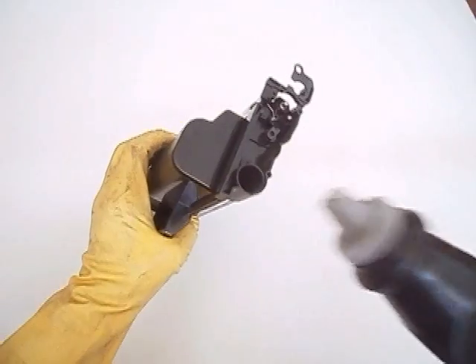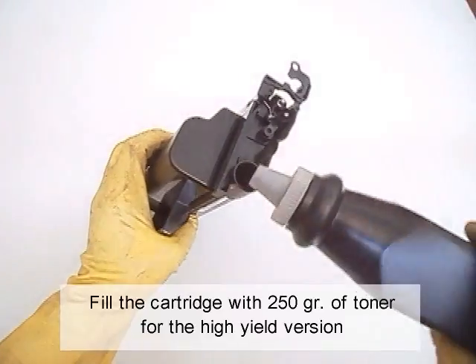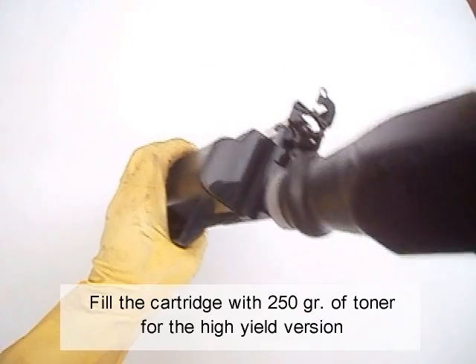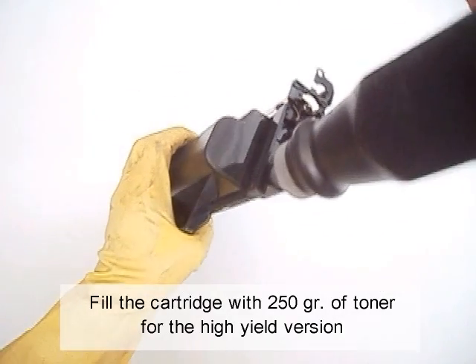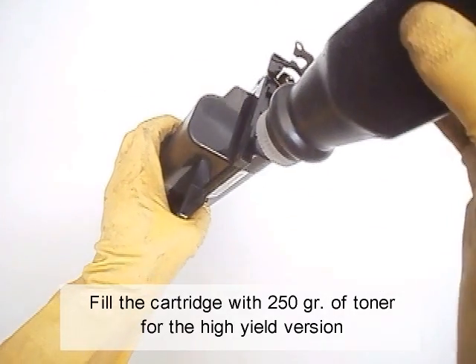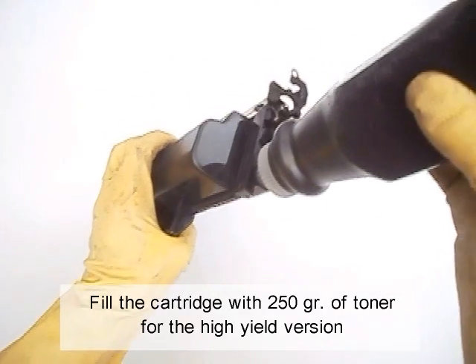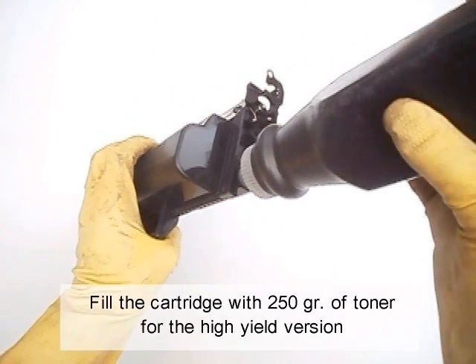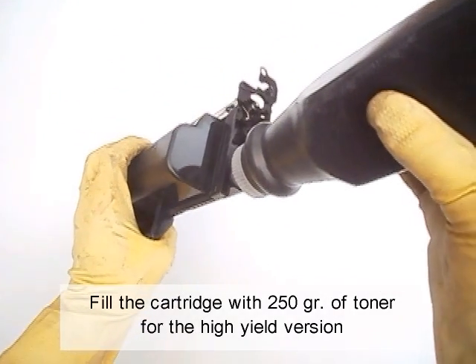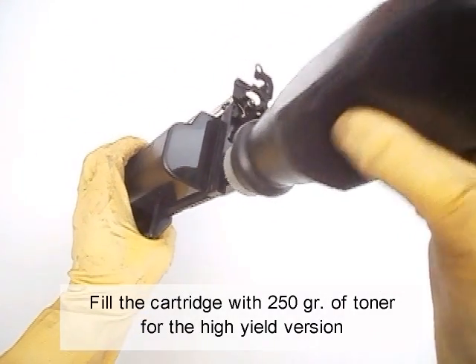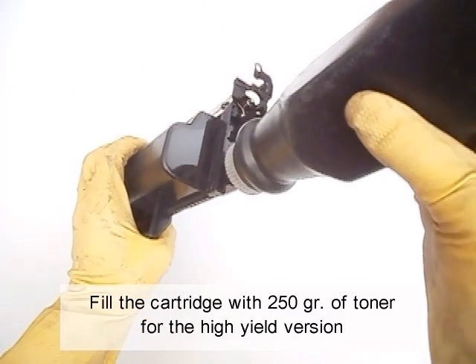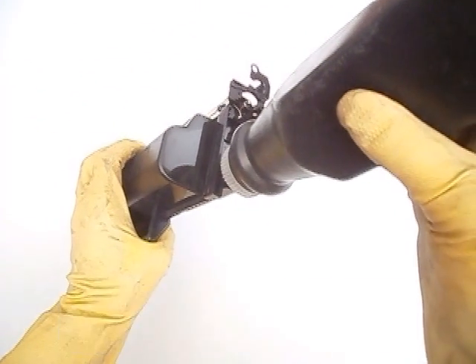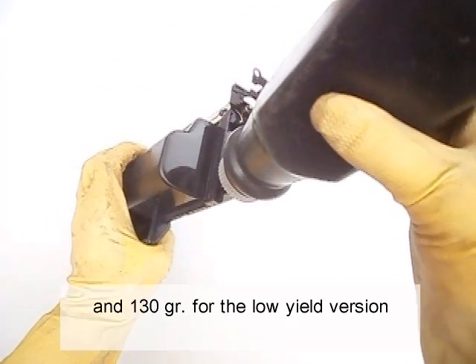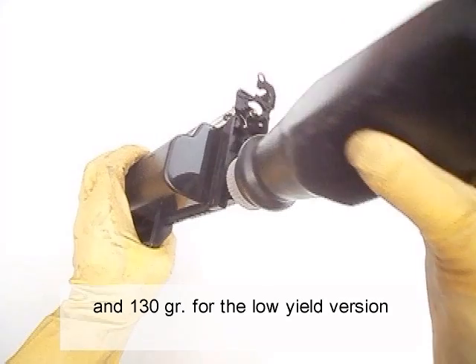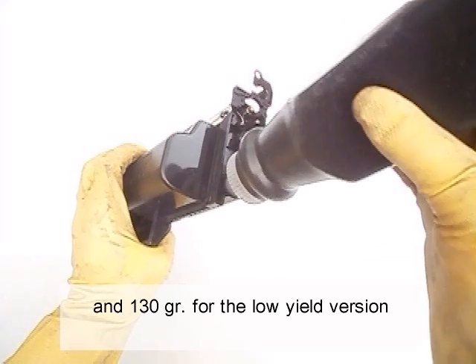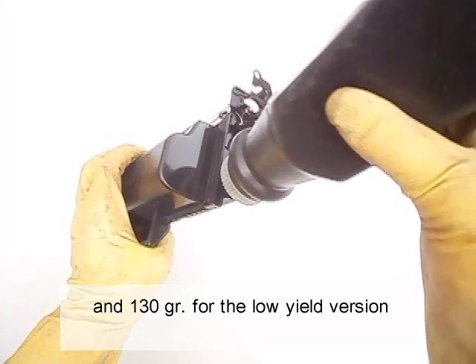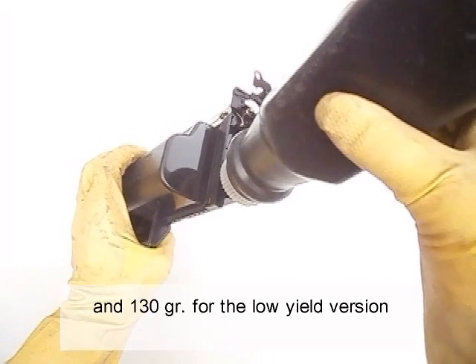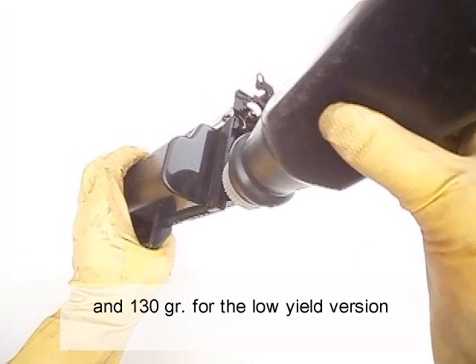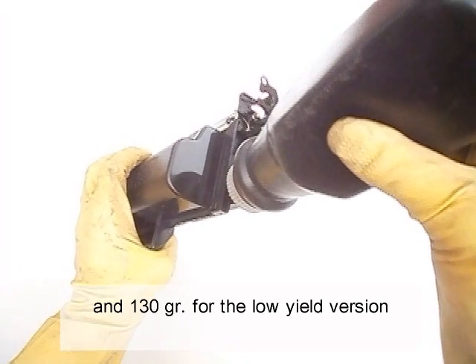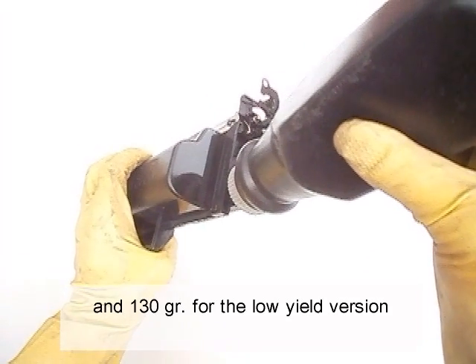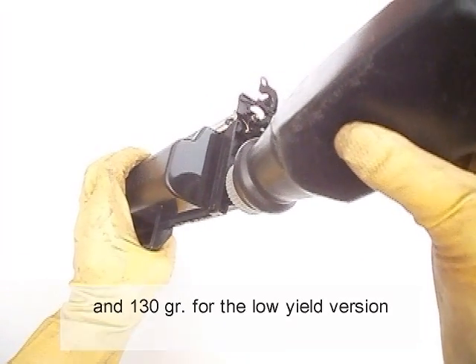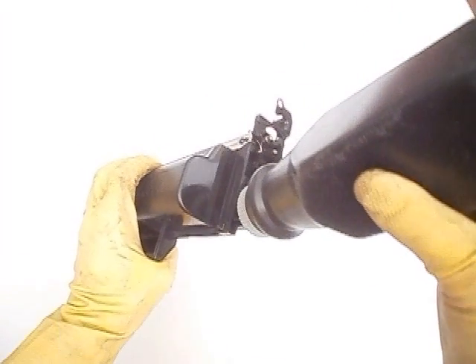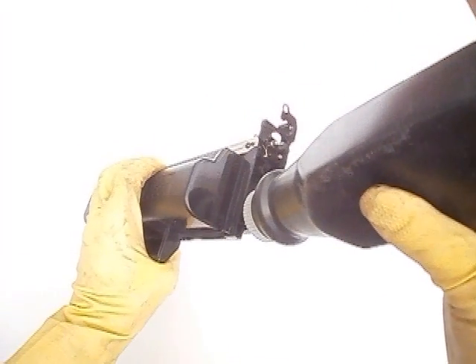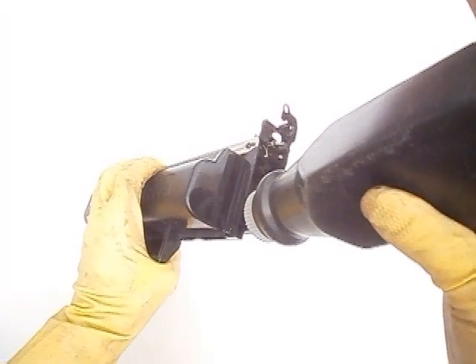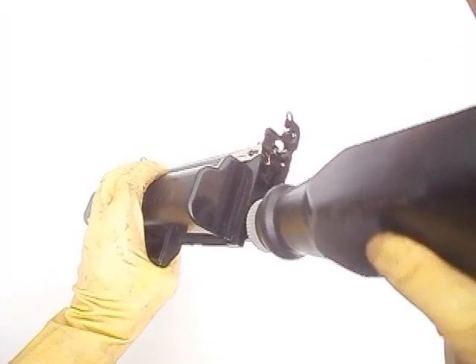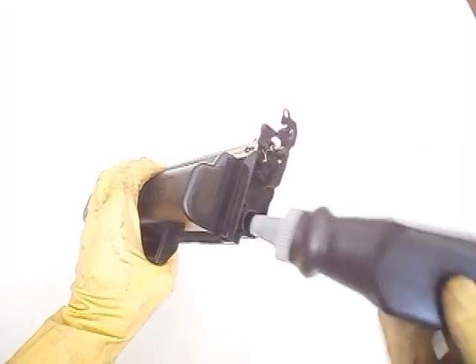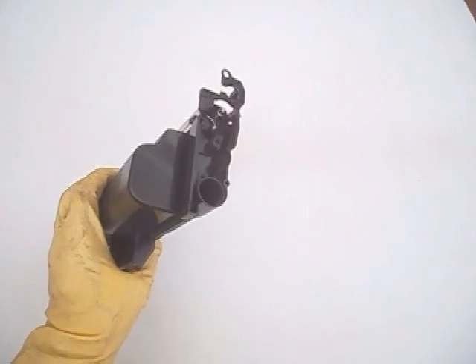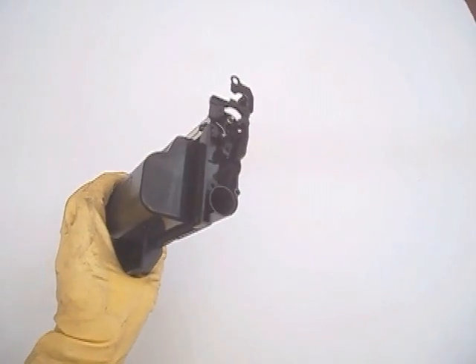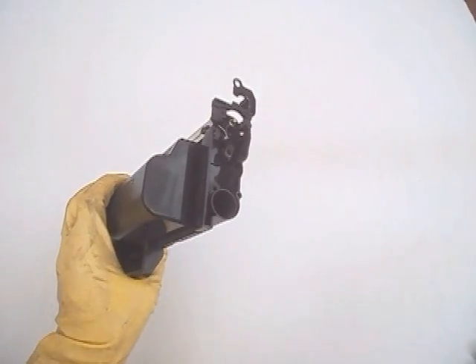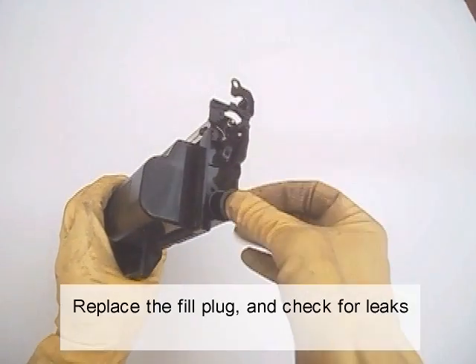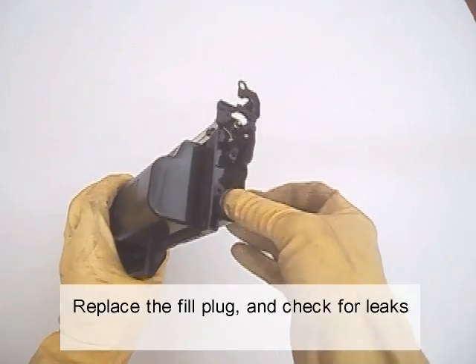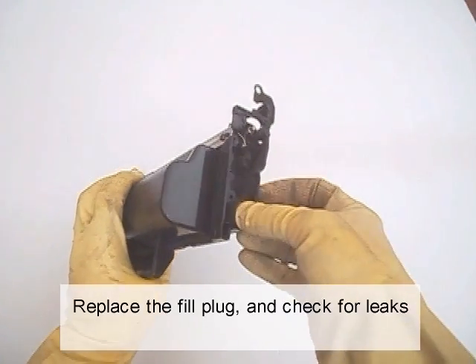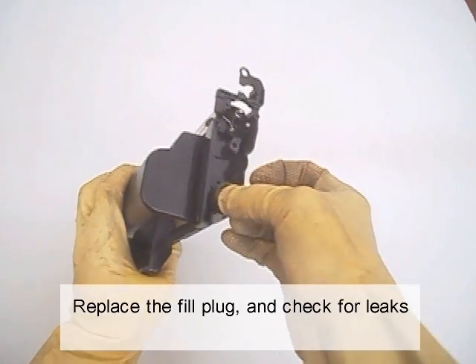Fill the cartridge with 250 grams of toner for the high yield version, and 130 grams for the low yield version. Replace the fill plug and check for leaks.